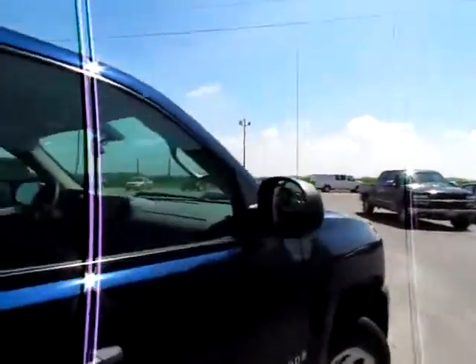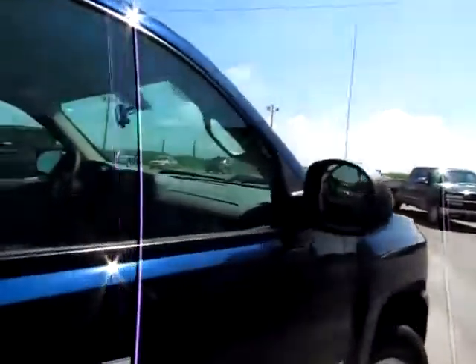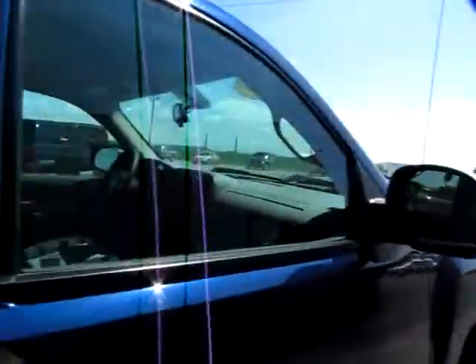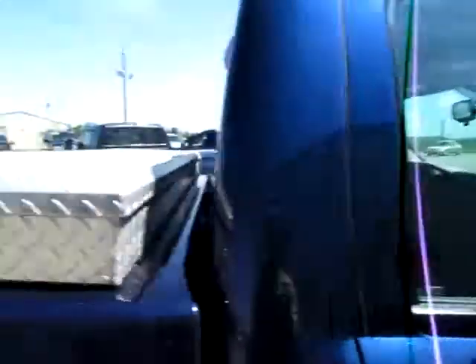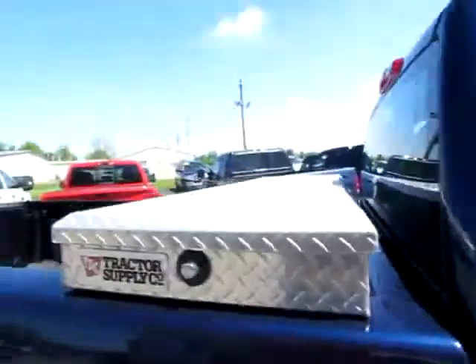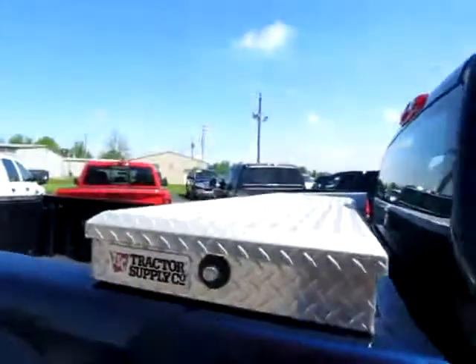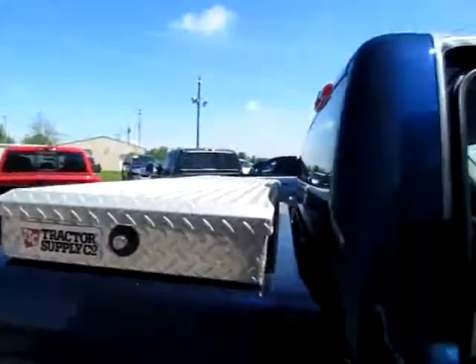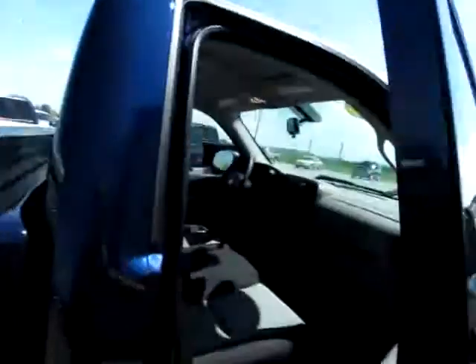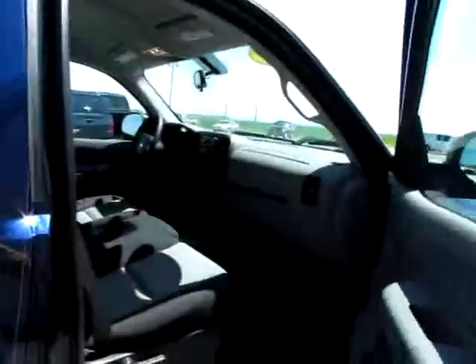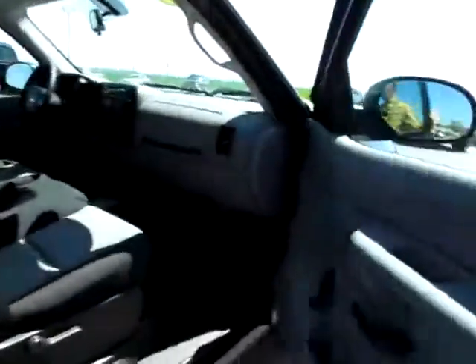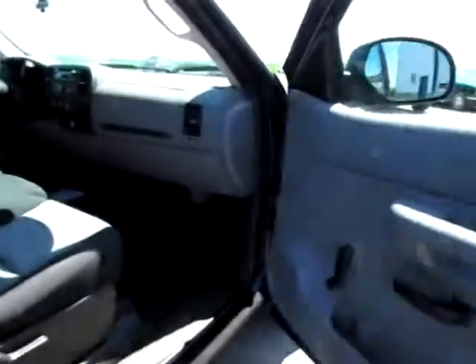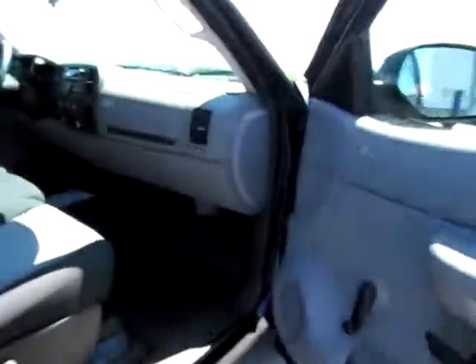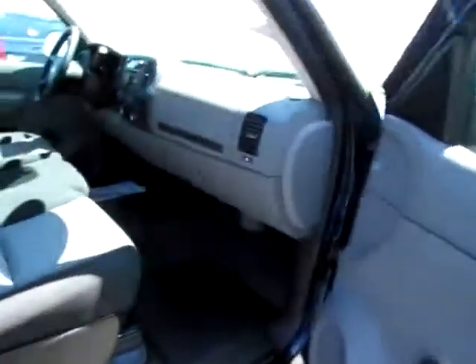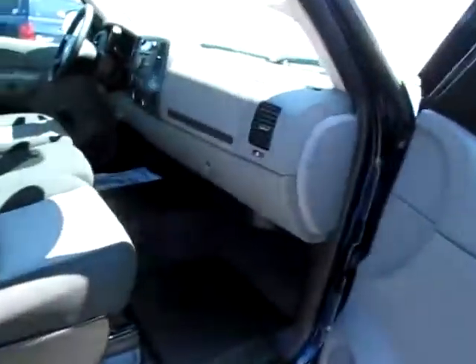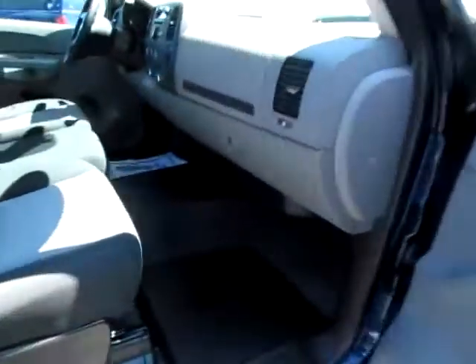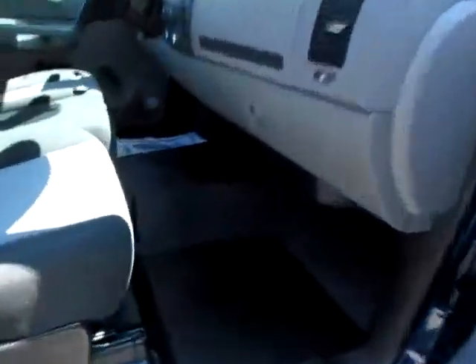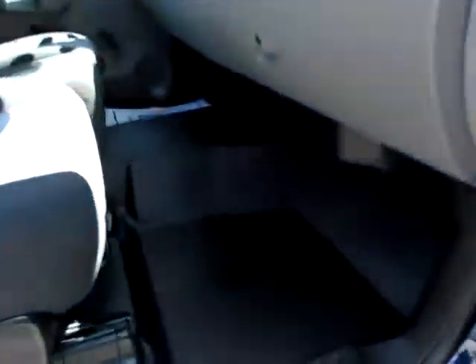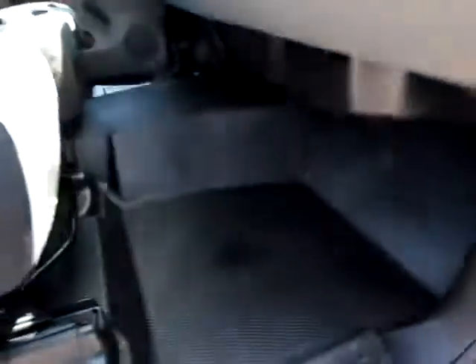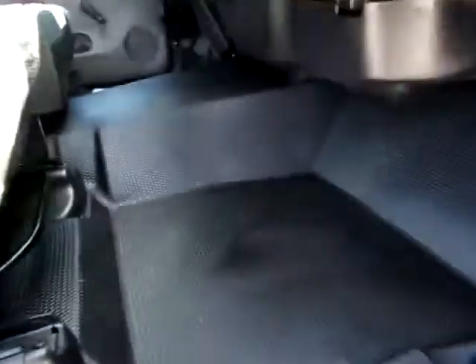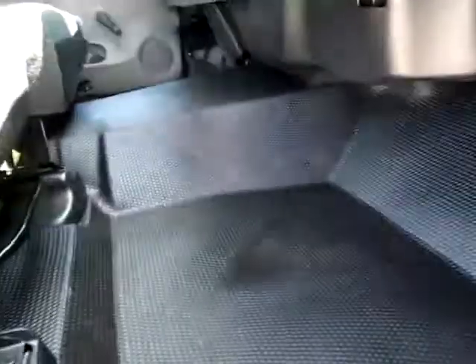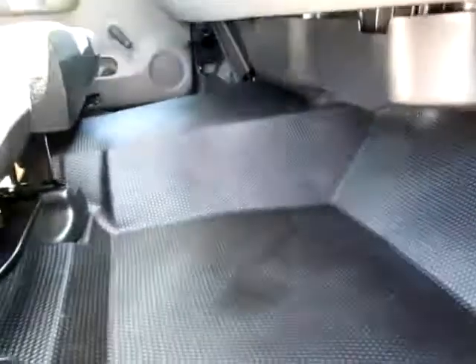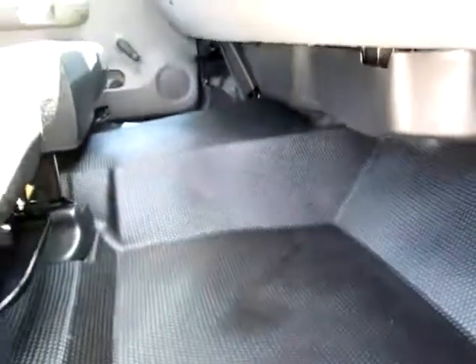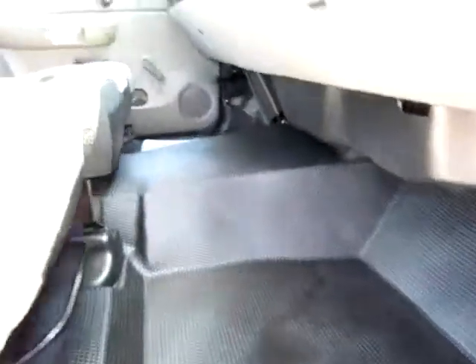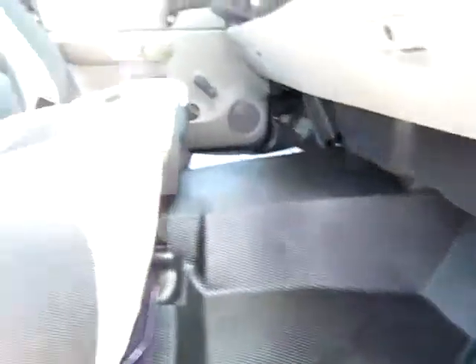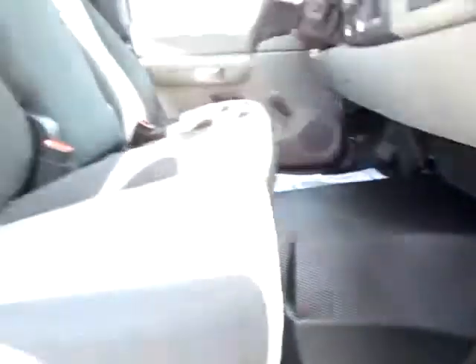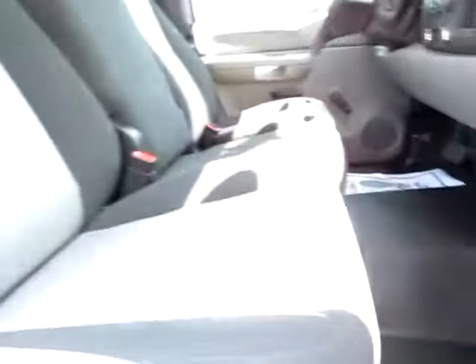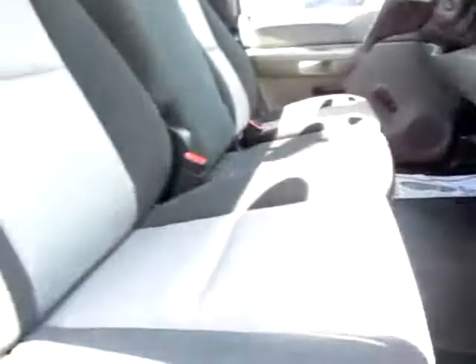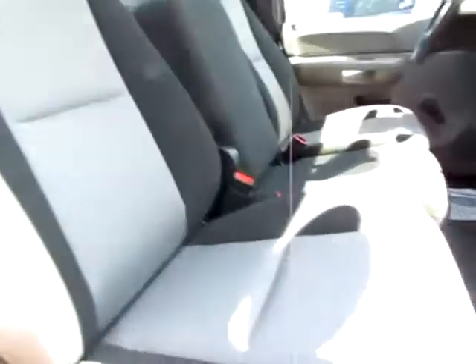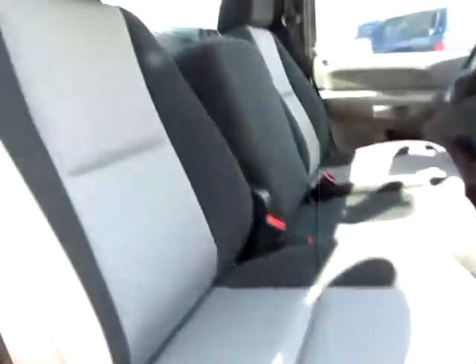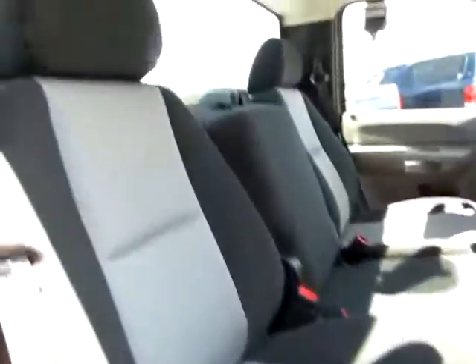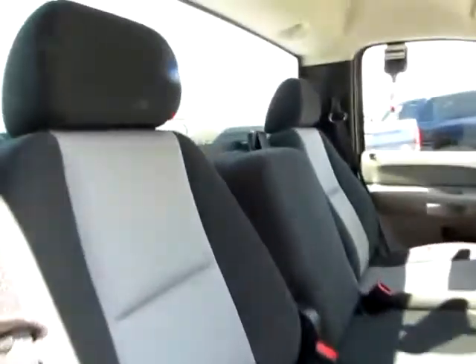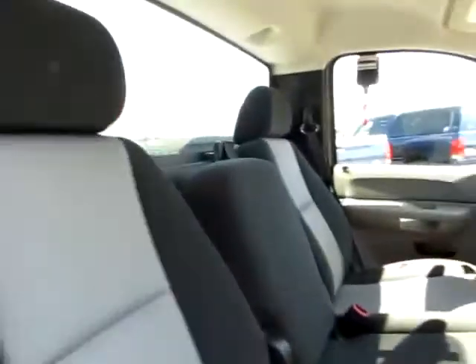It's got a toolbox on the back, very handy. The inside is very clean, hard to believe. Looks like it's almost never been used.